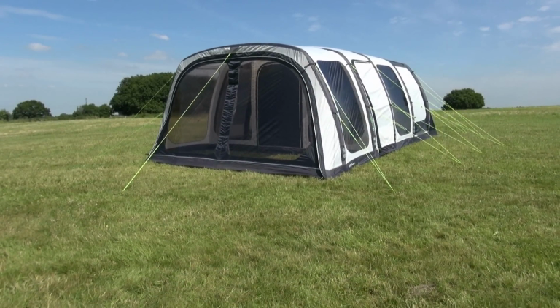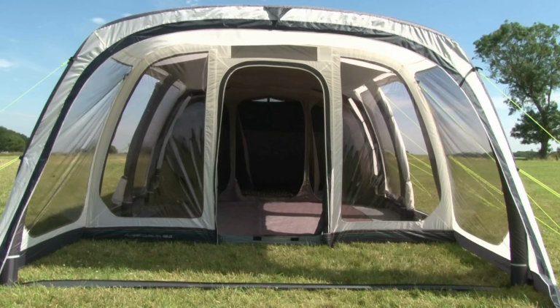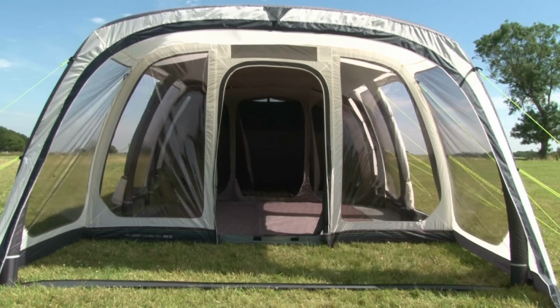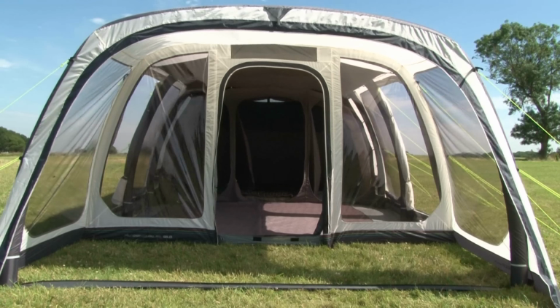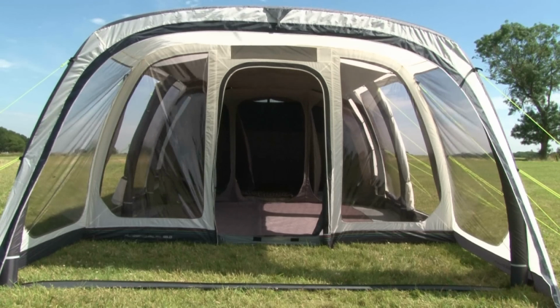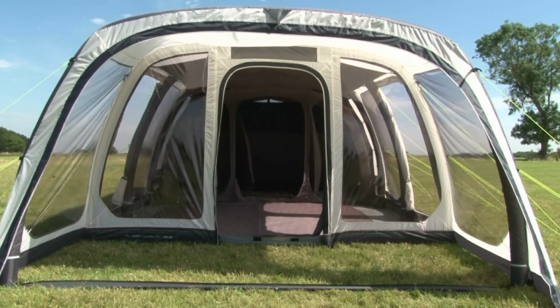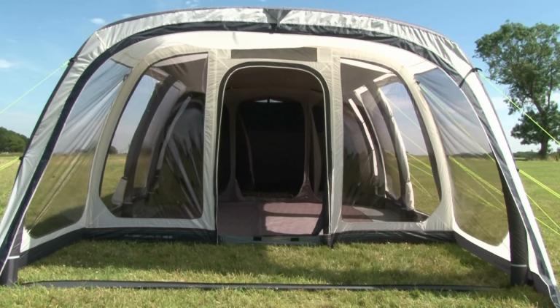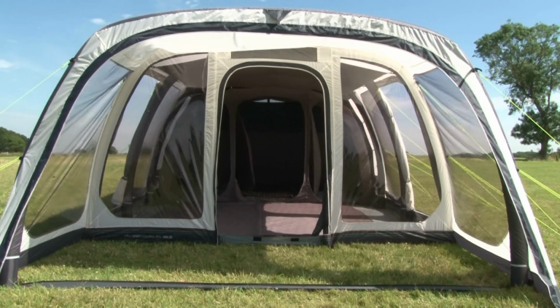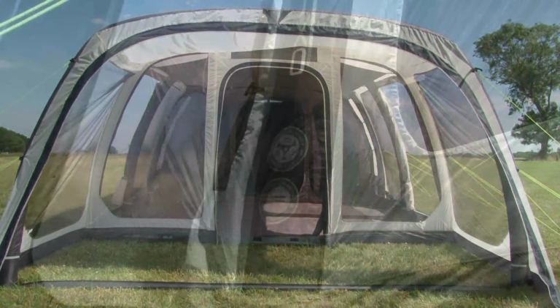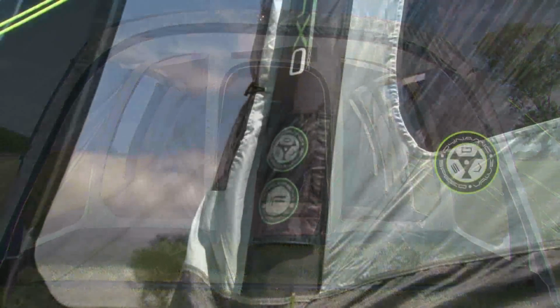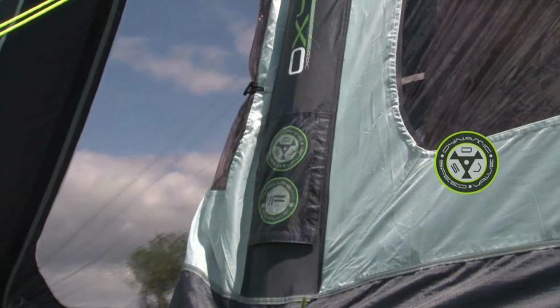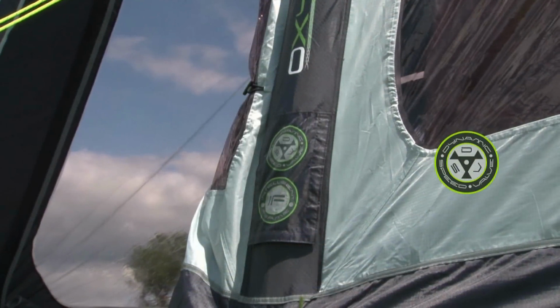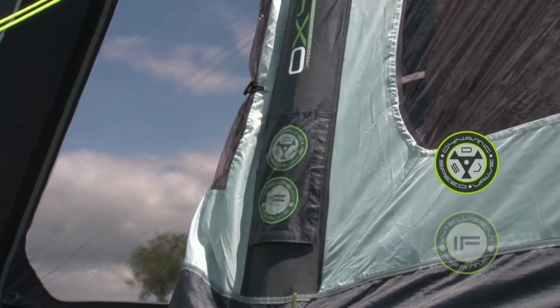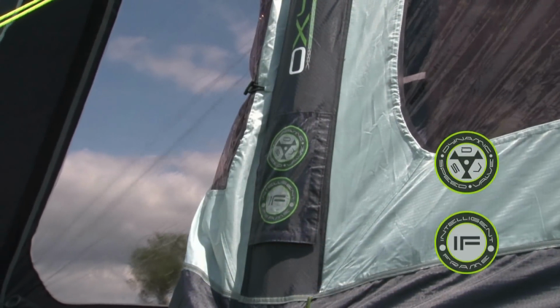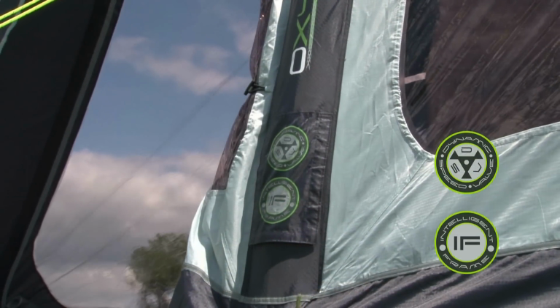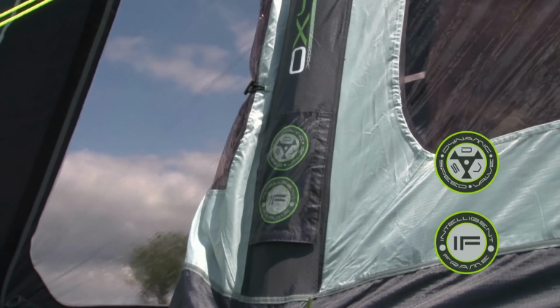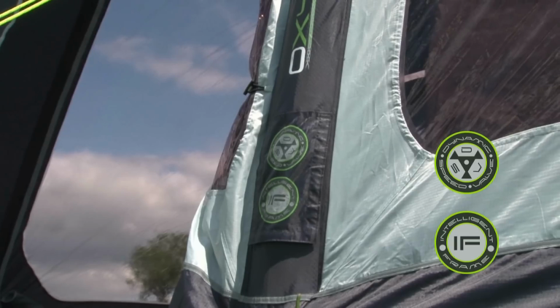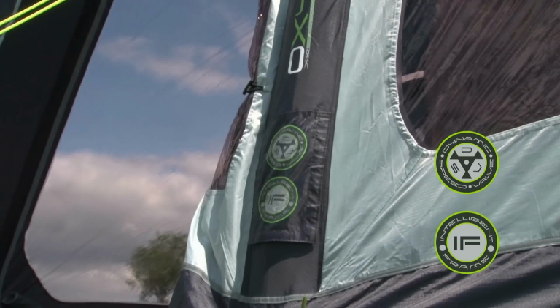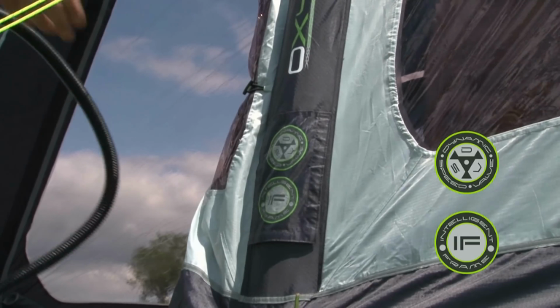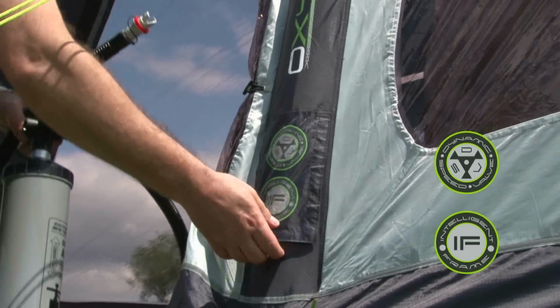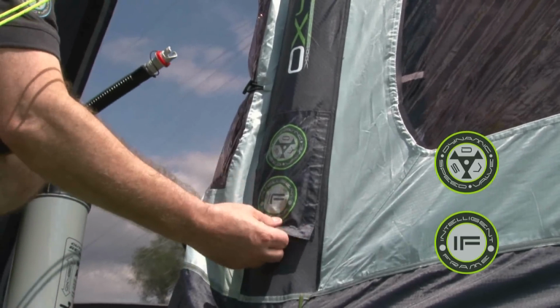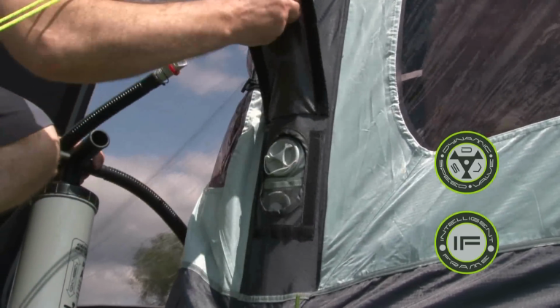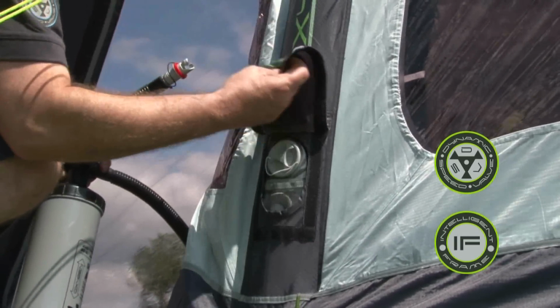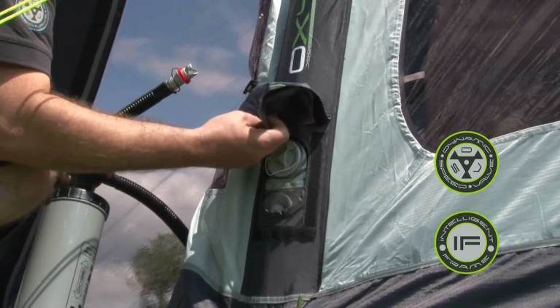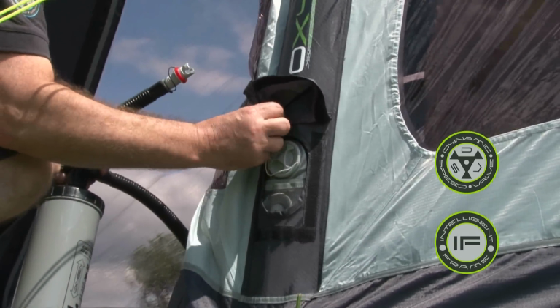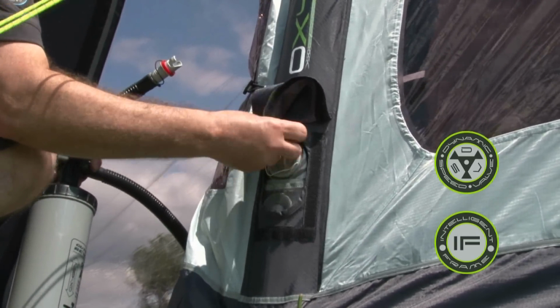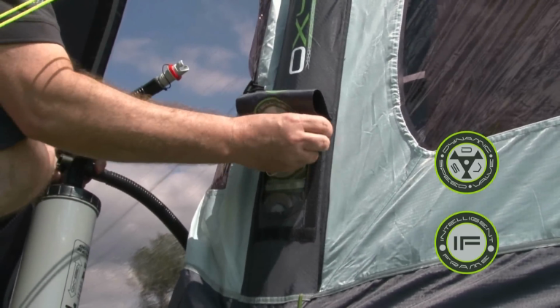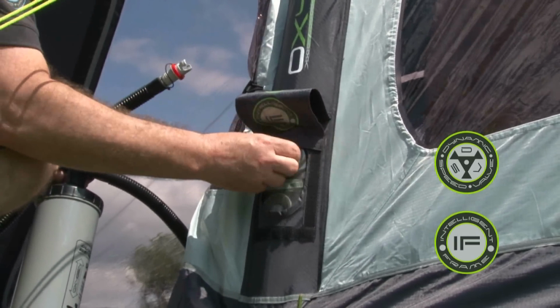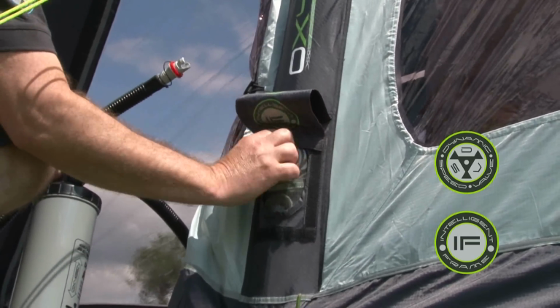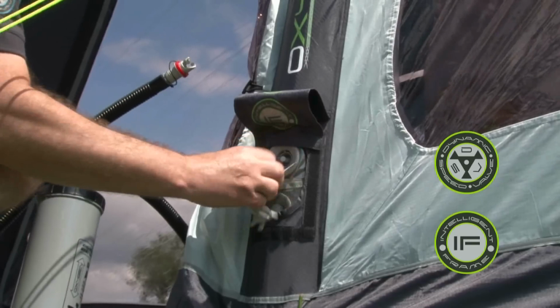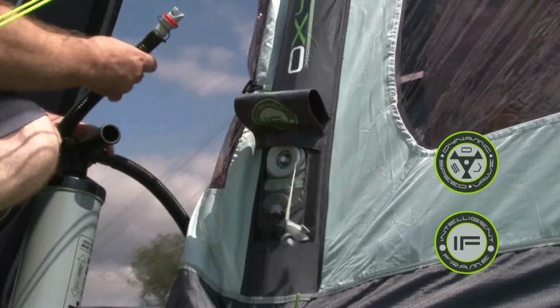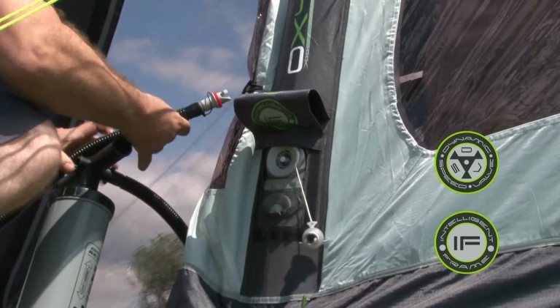The Airedale 6 has 5 Oxygen airframes, all of which incorporate the Dynamic Speed Valve and the exclusive Intelligent Frame Relief Valve. Inflation is a speedy process with the dual action pump we provide, and deflation is a simple push of a button.